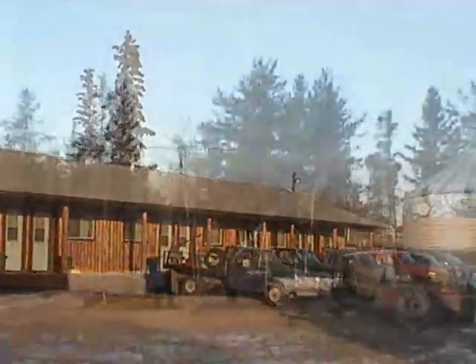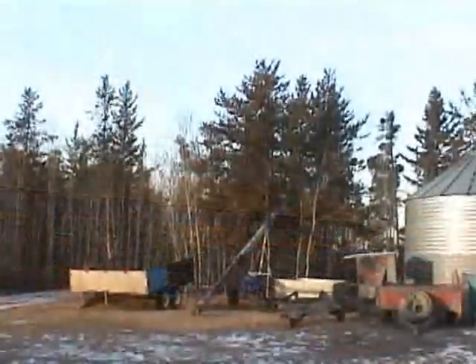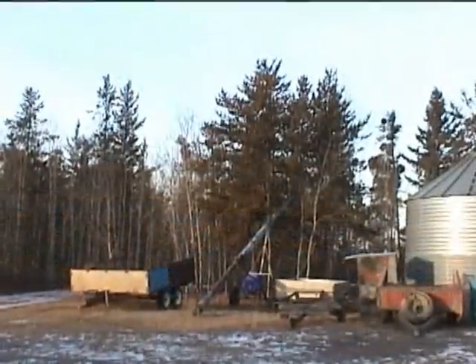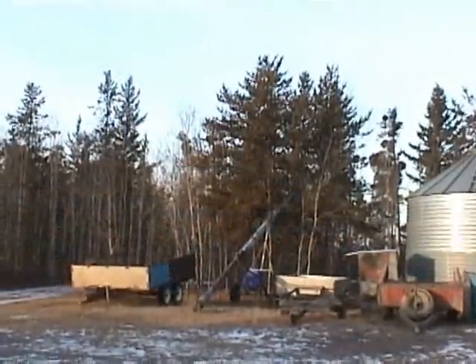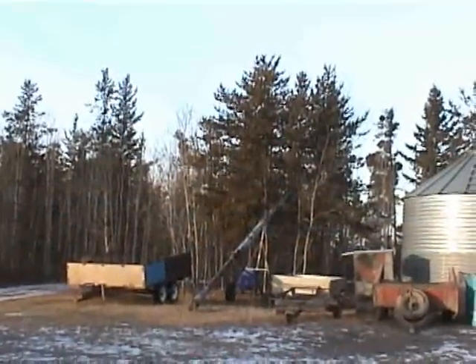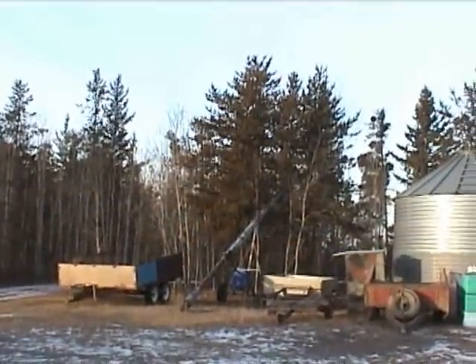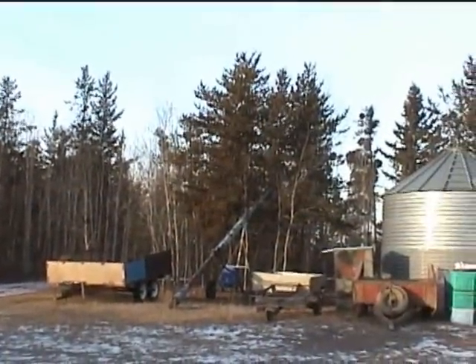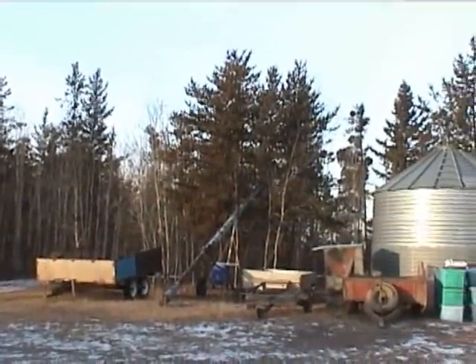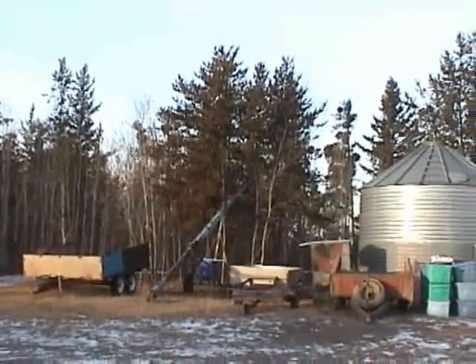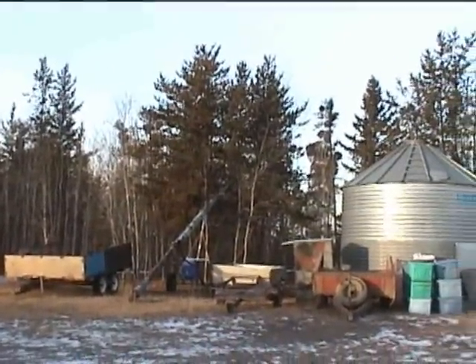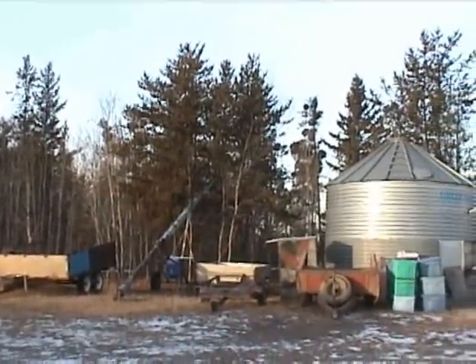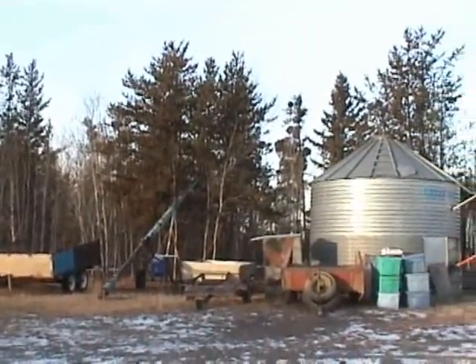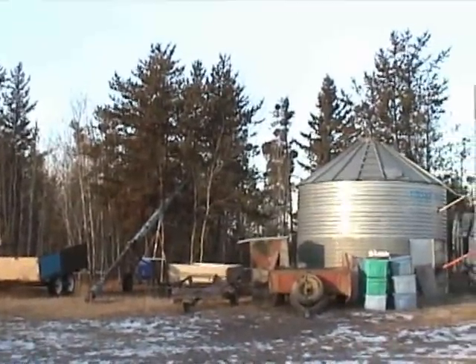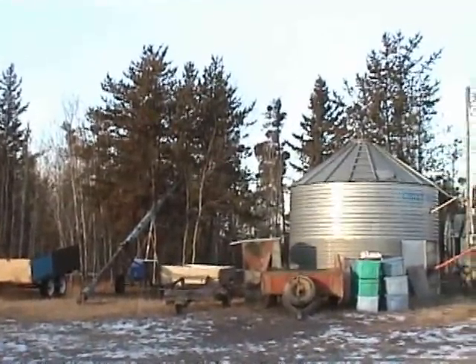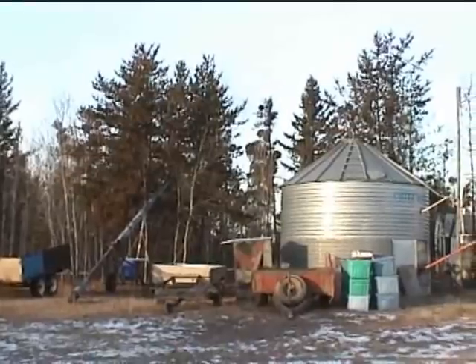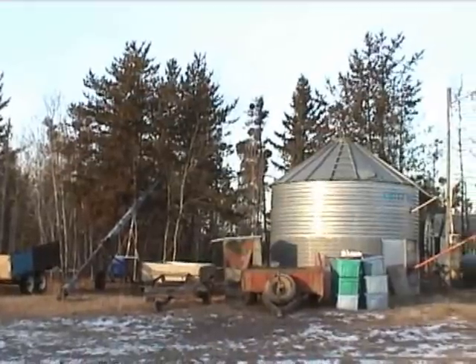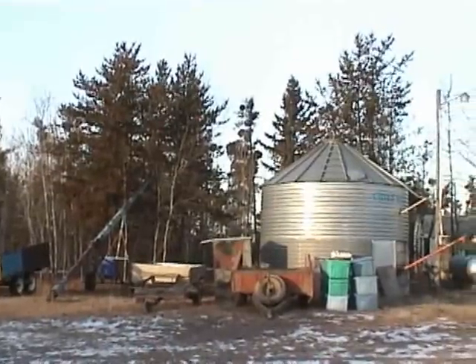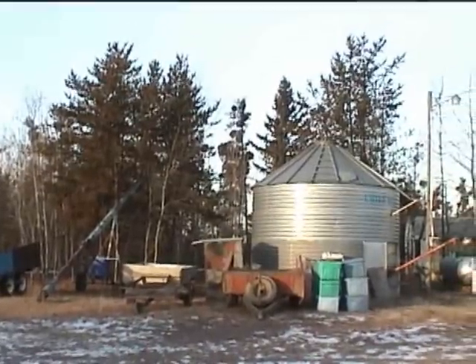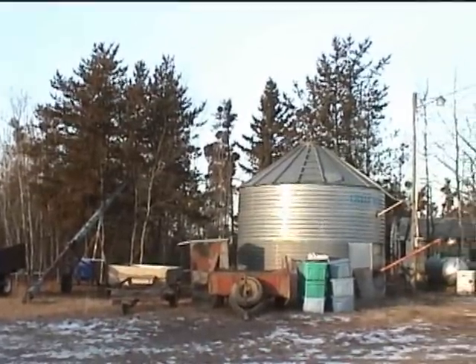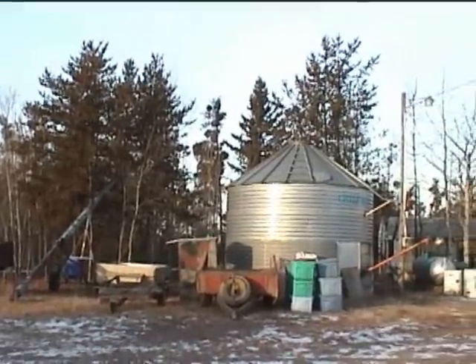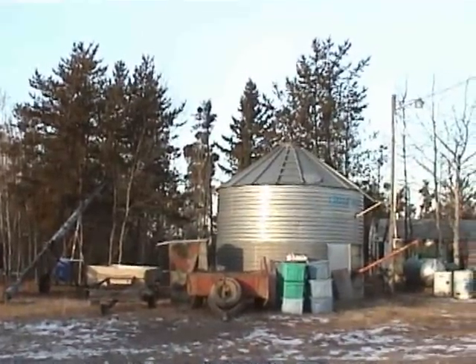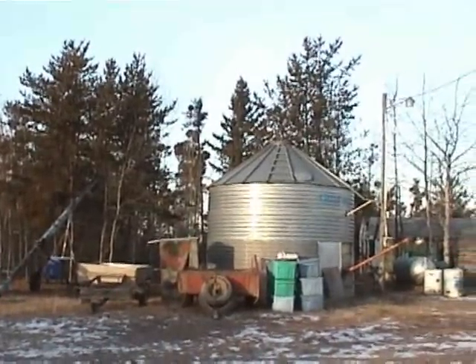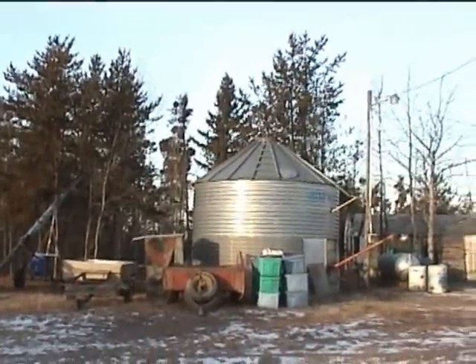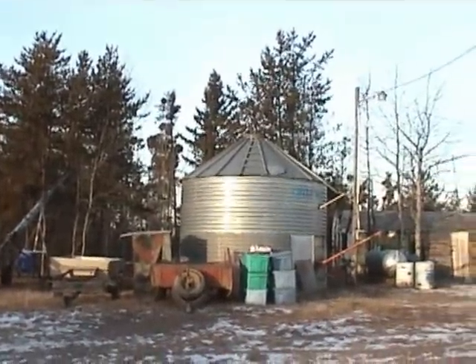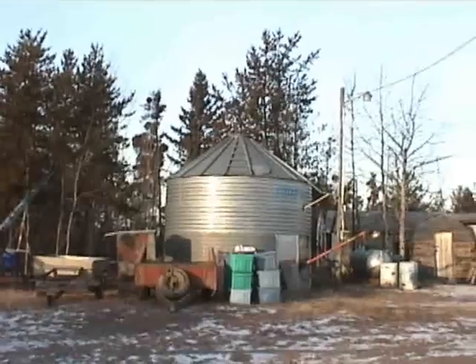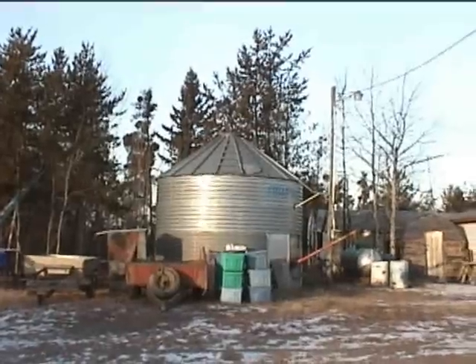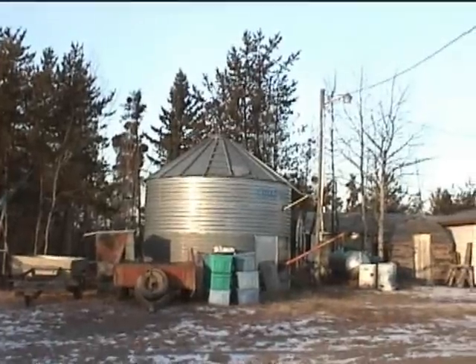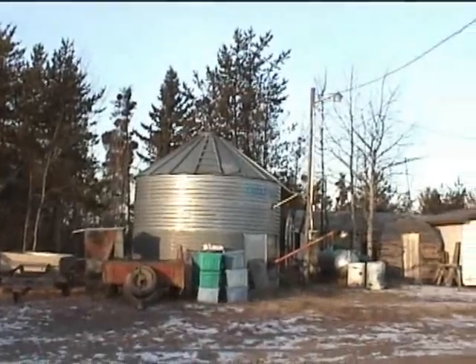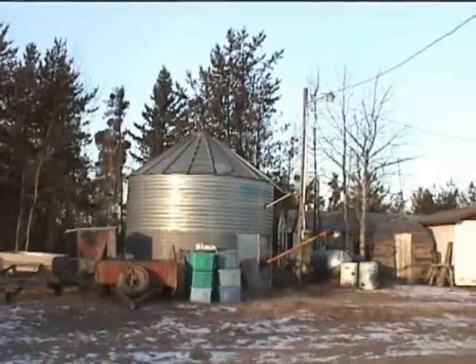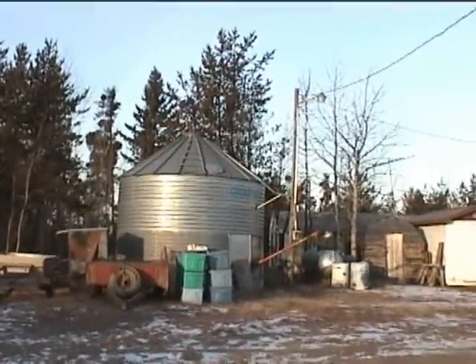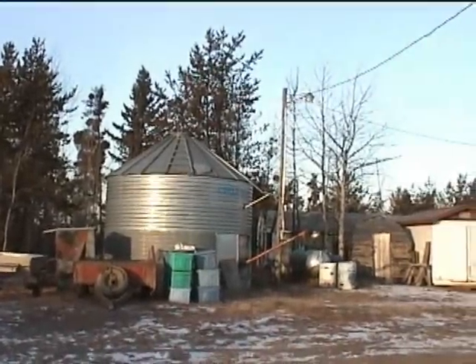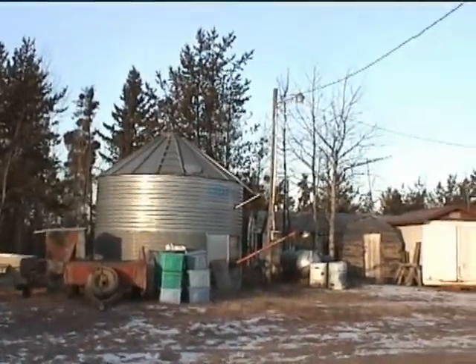Some of our trailers and a big grain auger — that's how we get oats delivered into that big silo. That grain bin will hold 1,350 bushels. There's a street light so we can work out here at night.